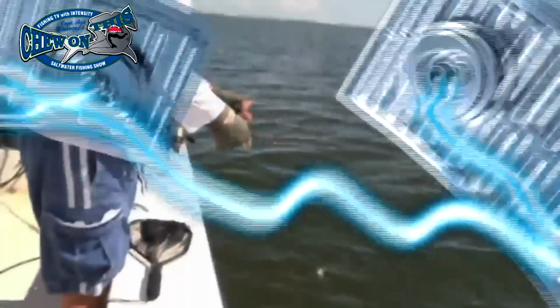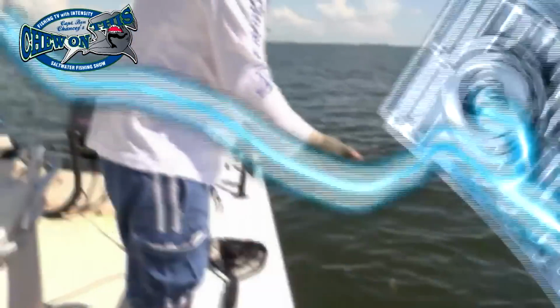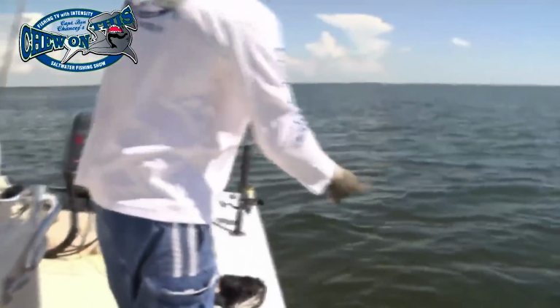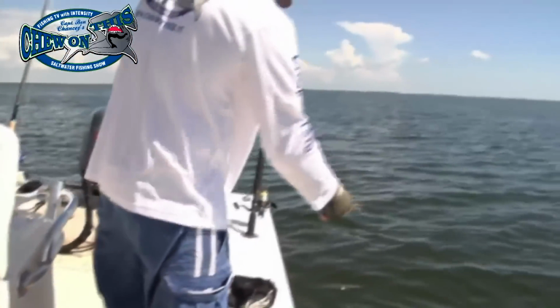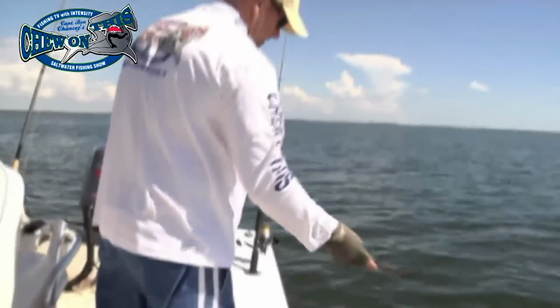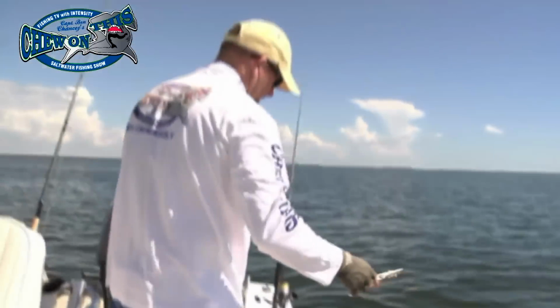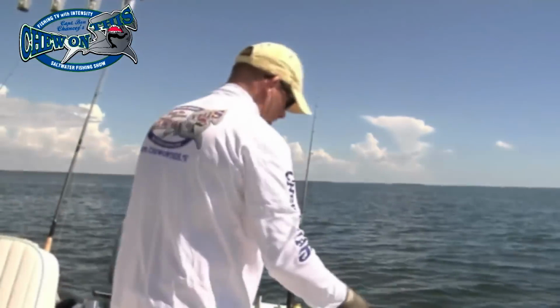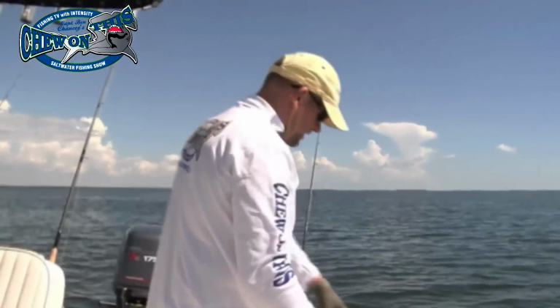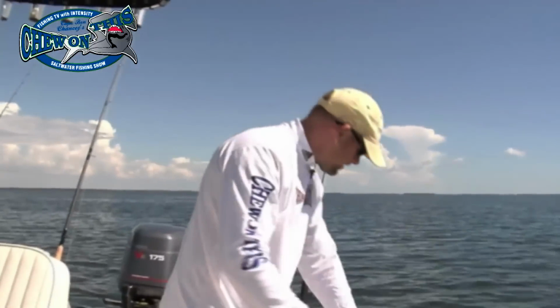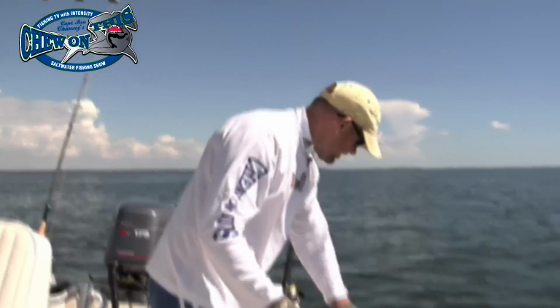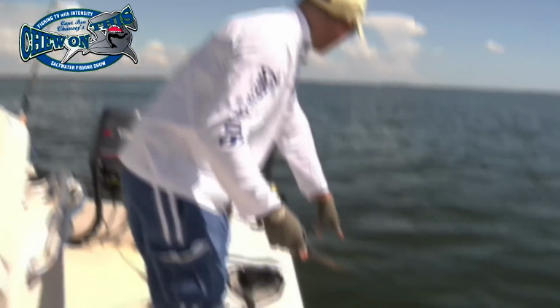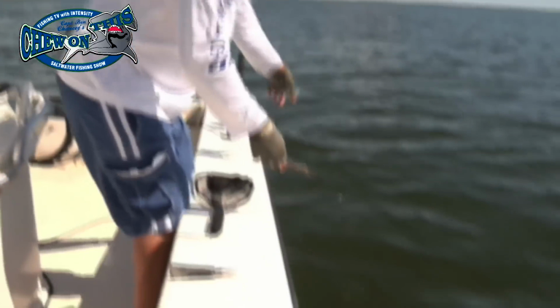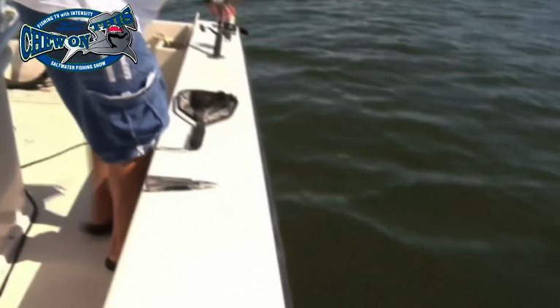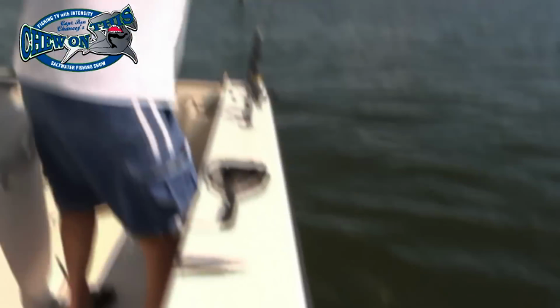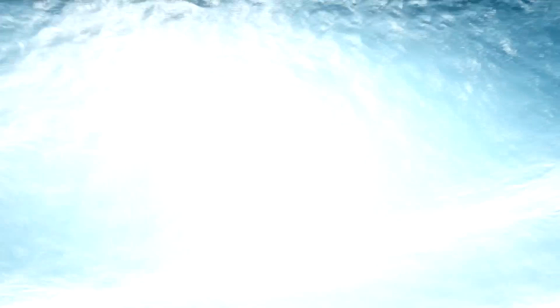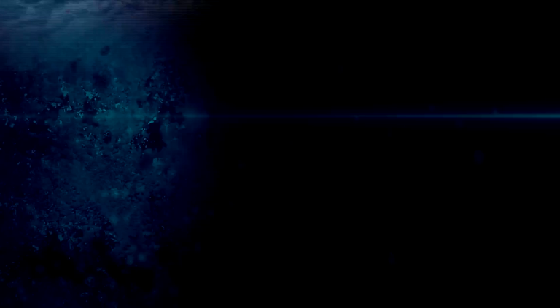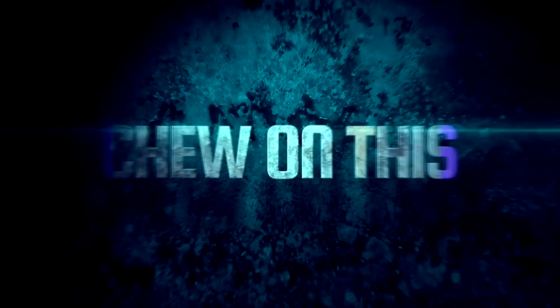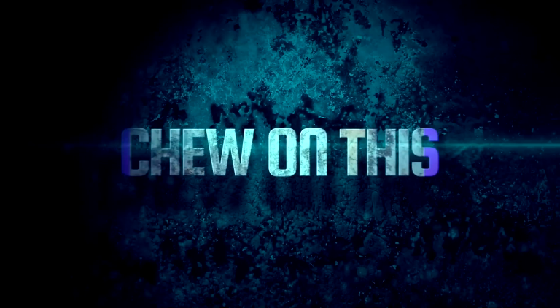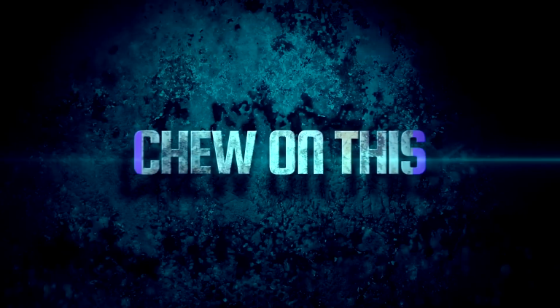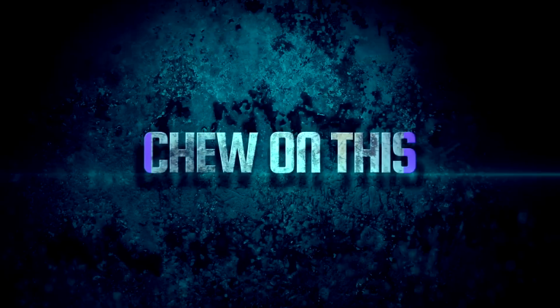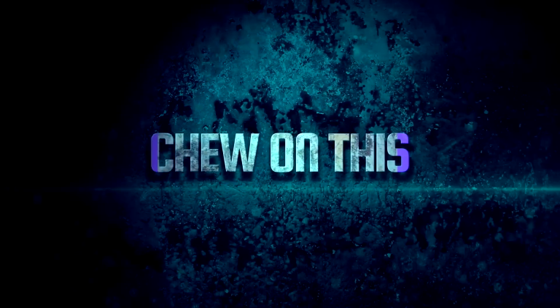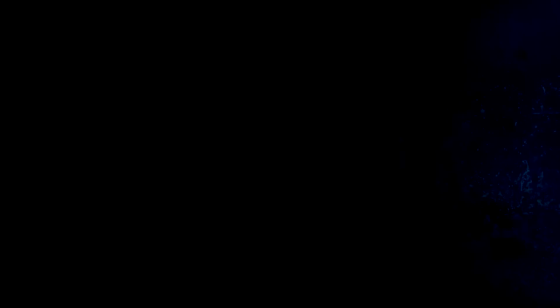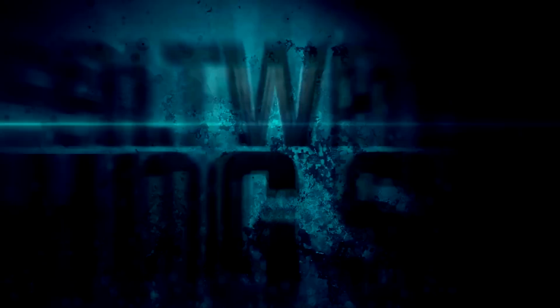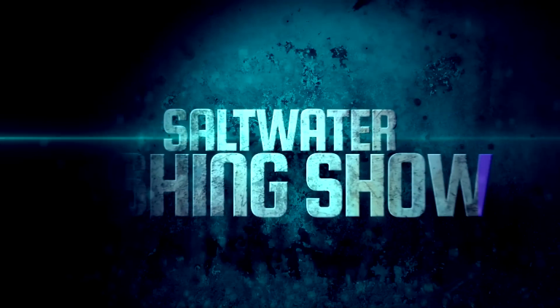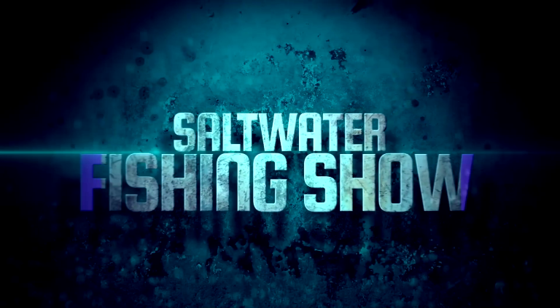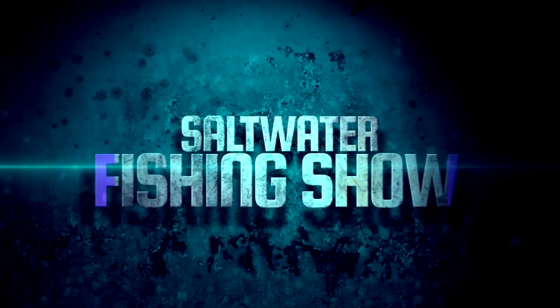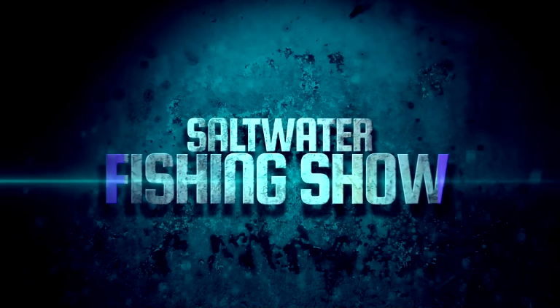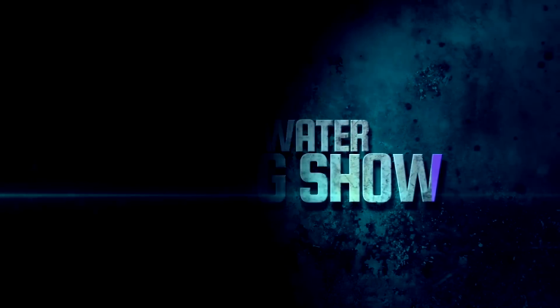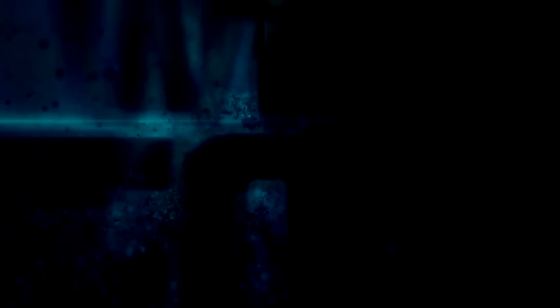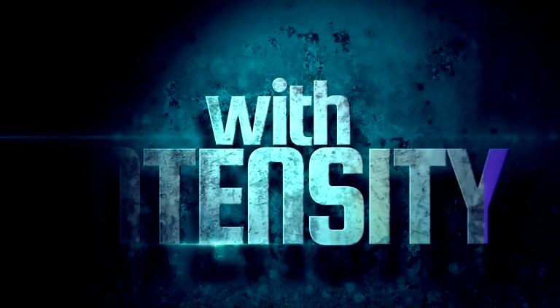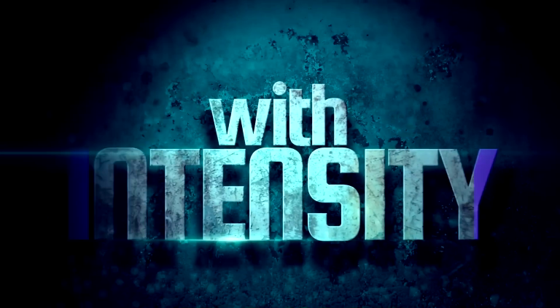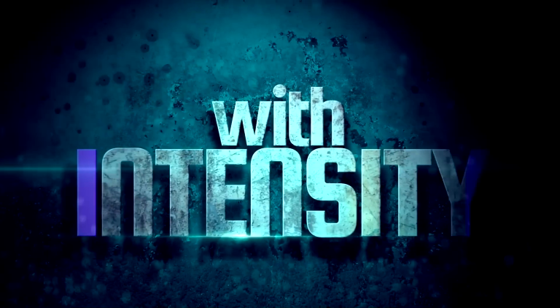Since I've been chumming here and I'm dropping the bait, I can see how they're going down. Welcome to the Chew on This Saltwater Fishing Show — fishing television with intensity.